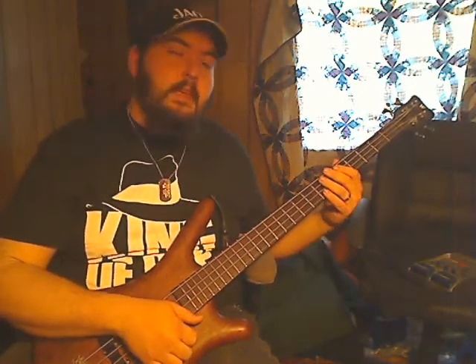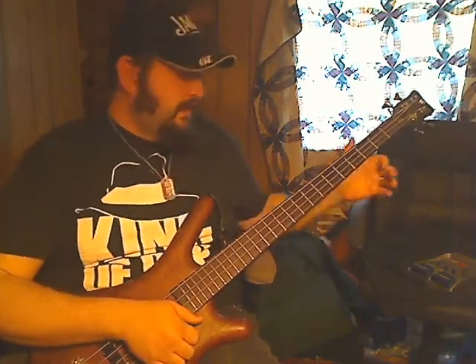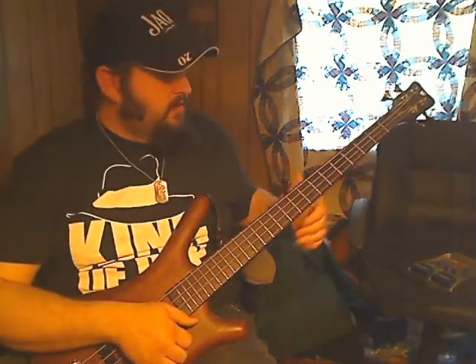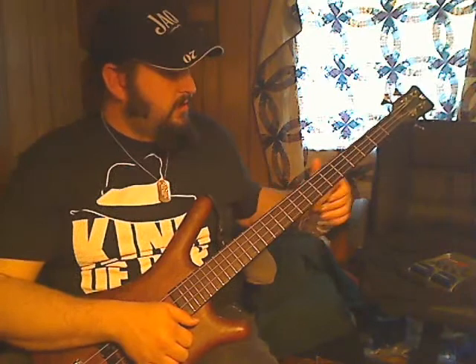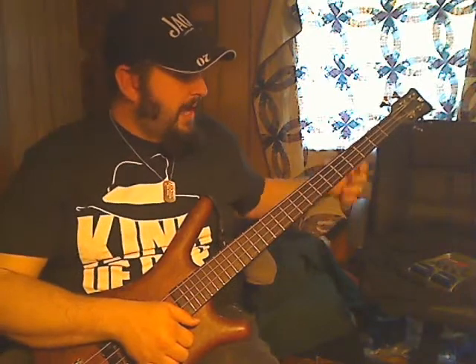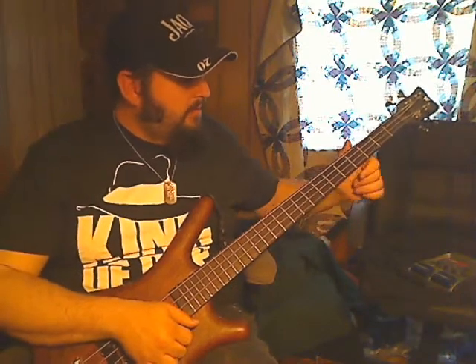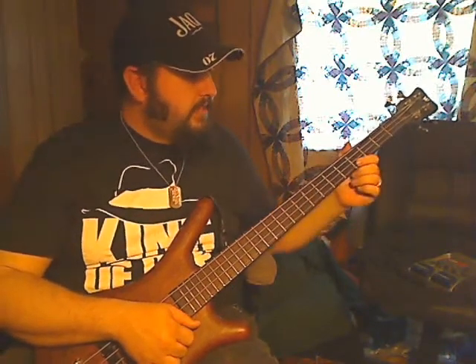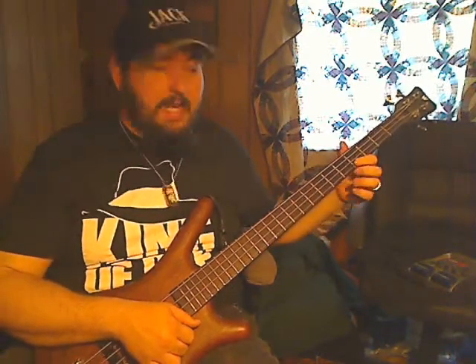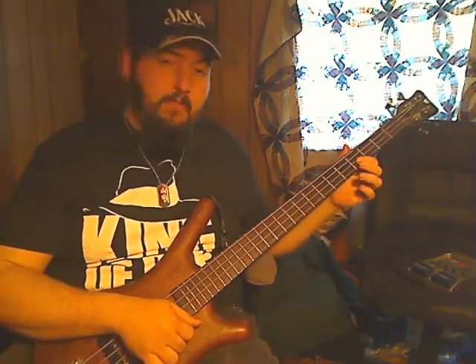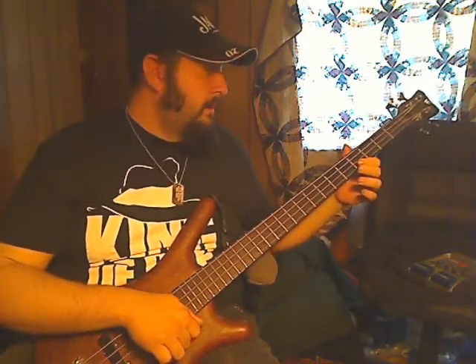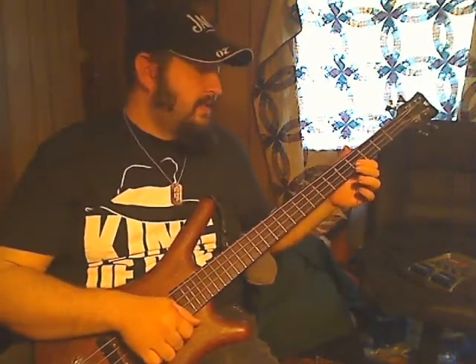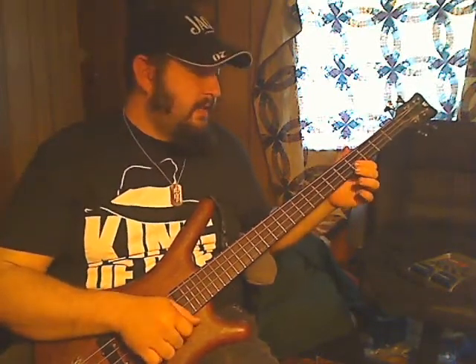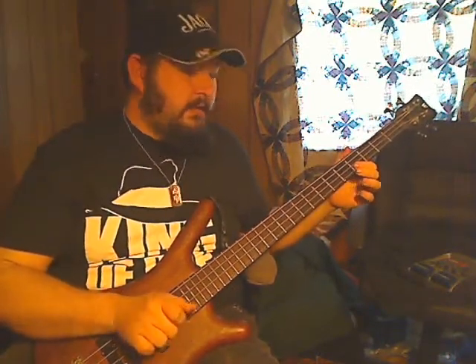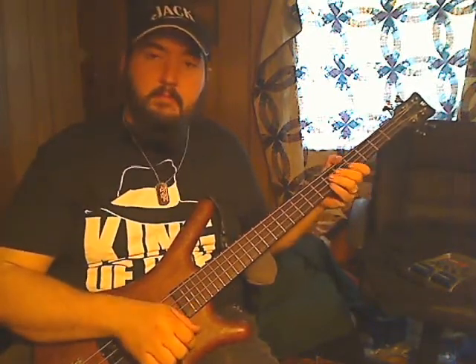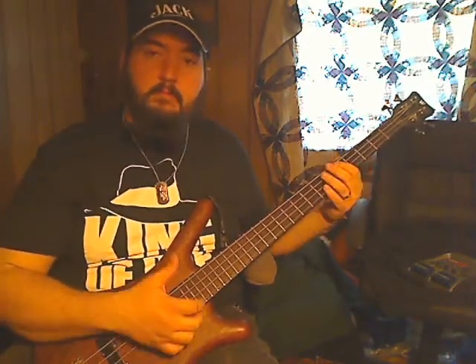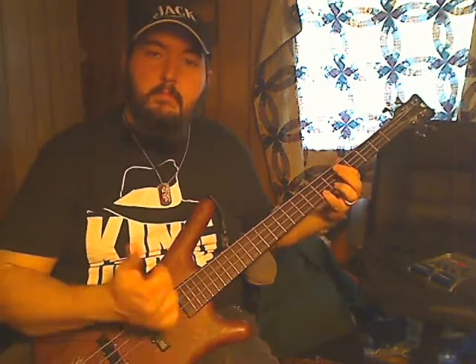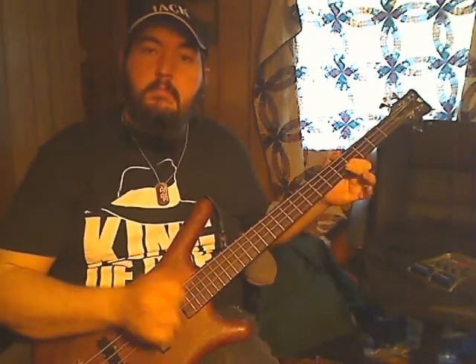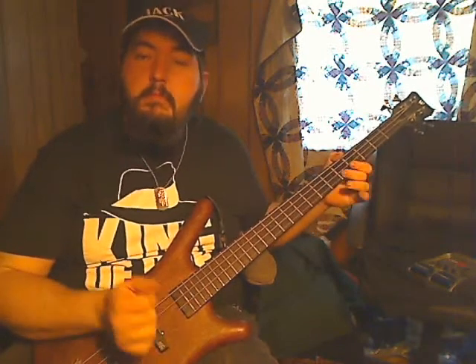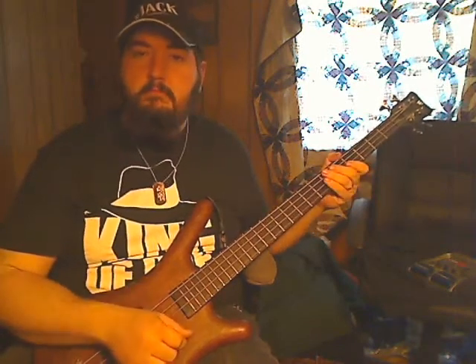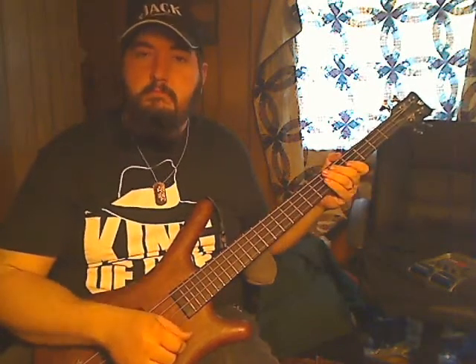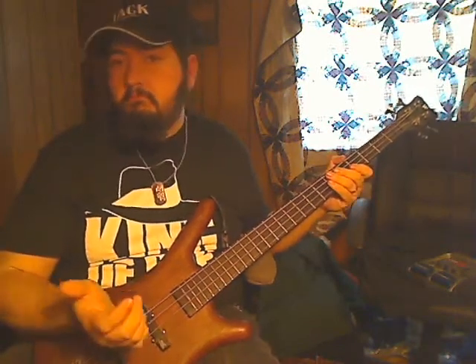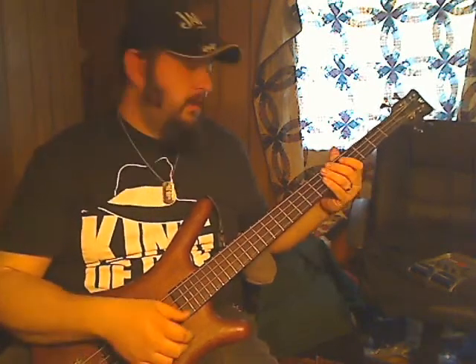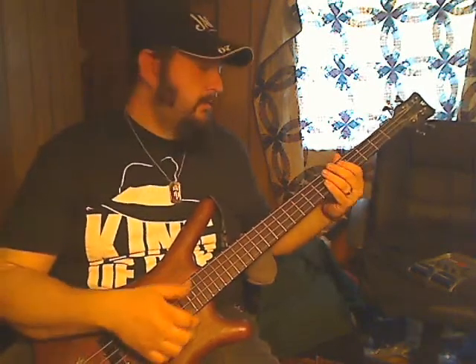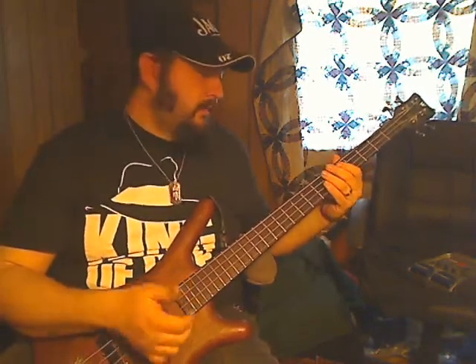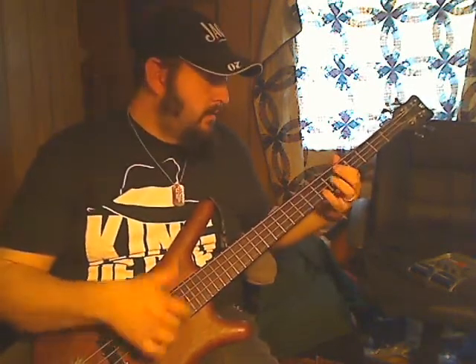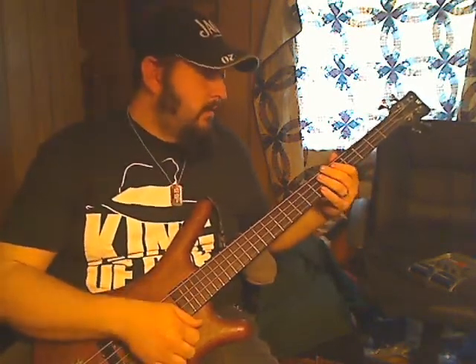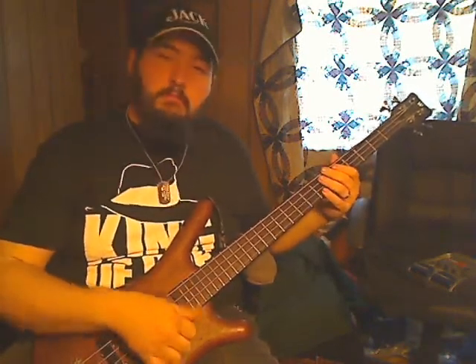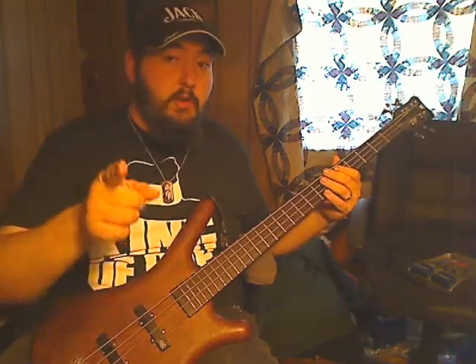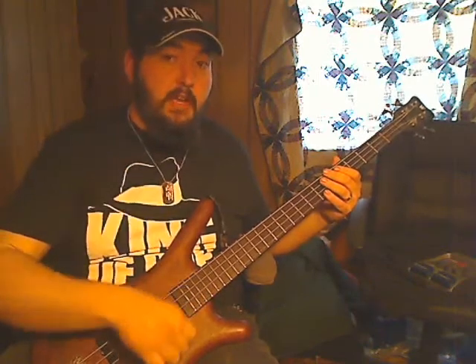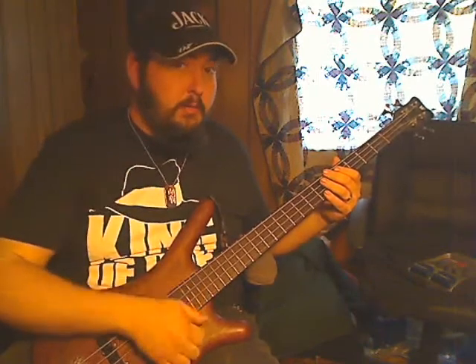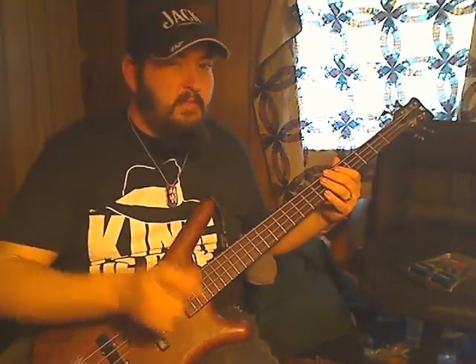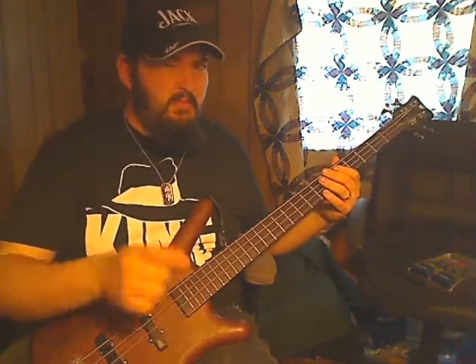And then we're just going to do another pop, this time from the B to the C. Don't forget that clunk — that's important.